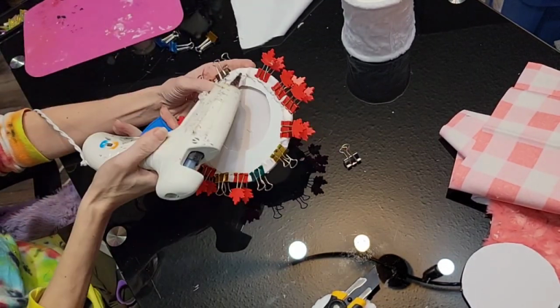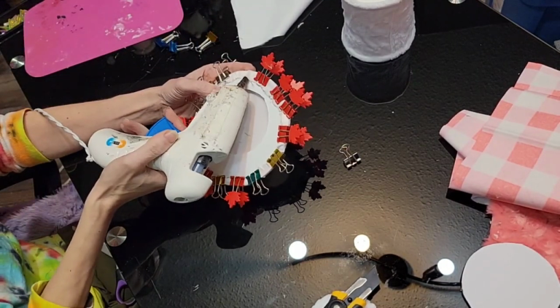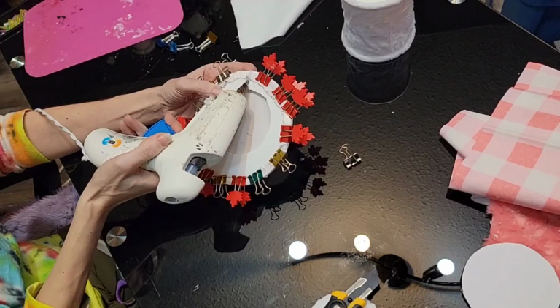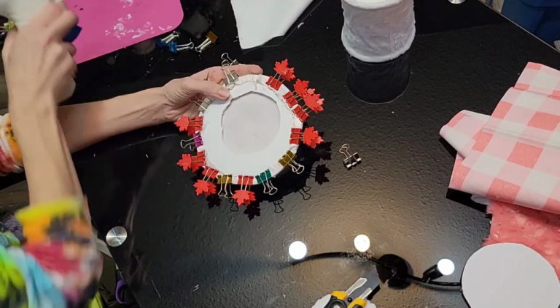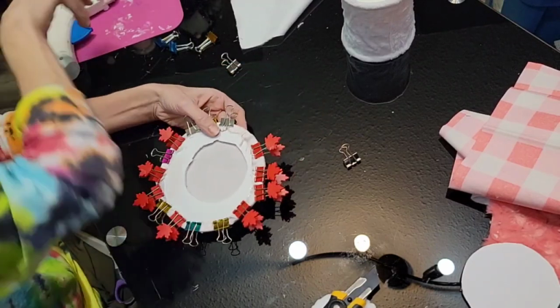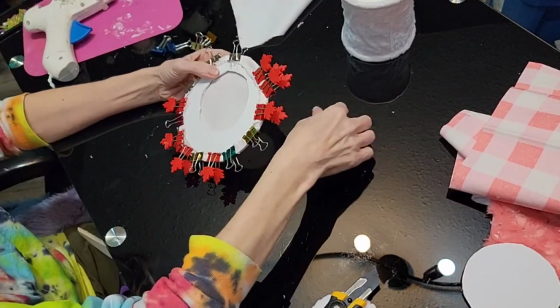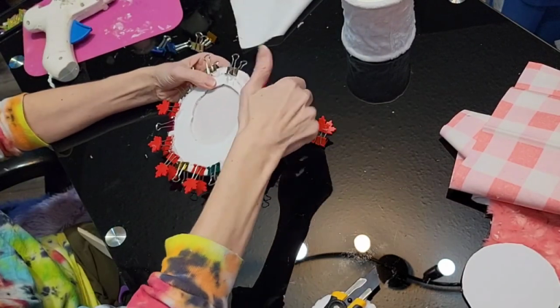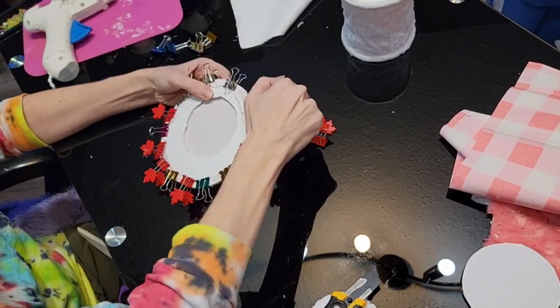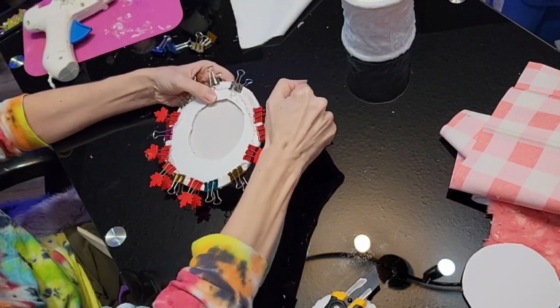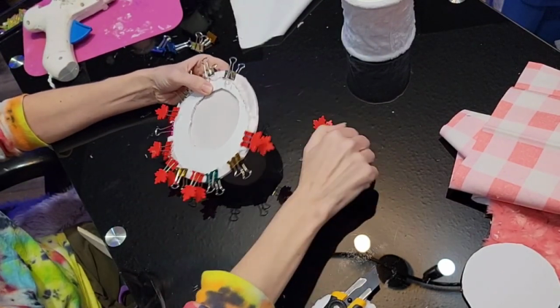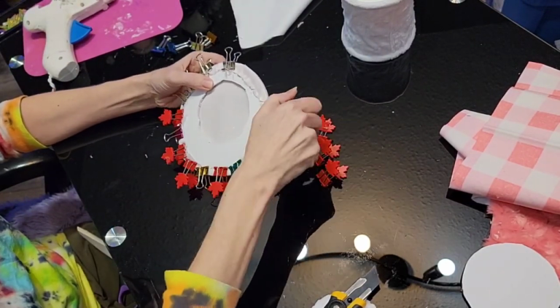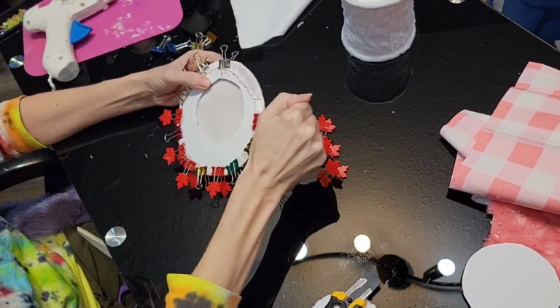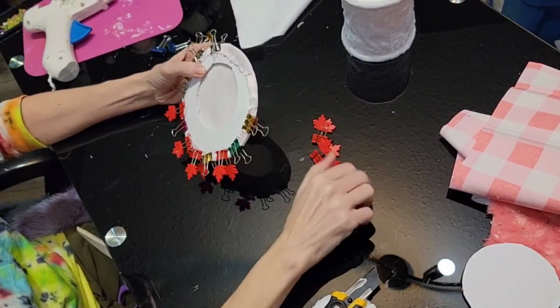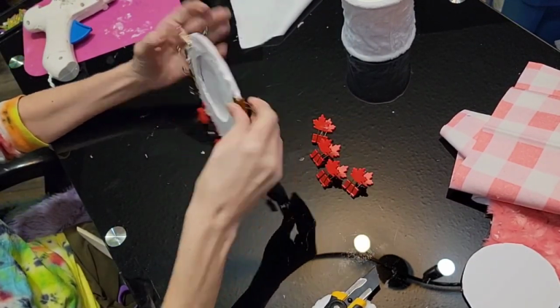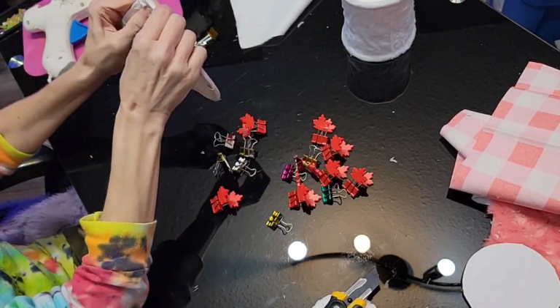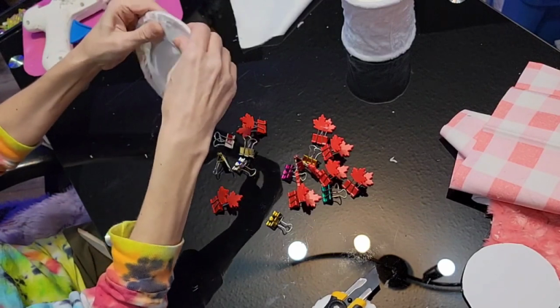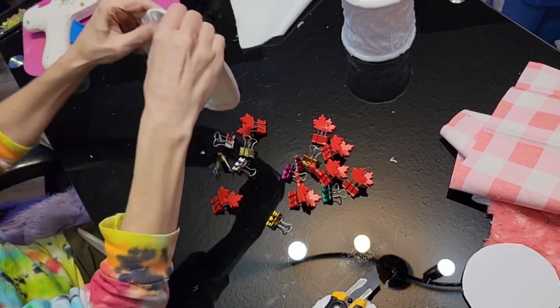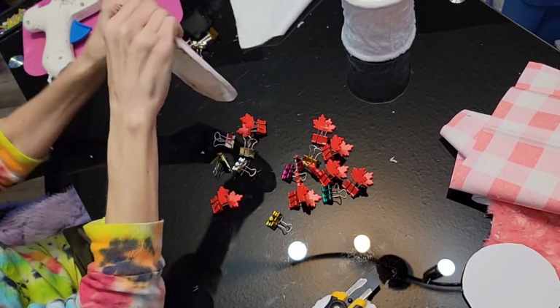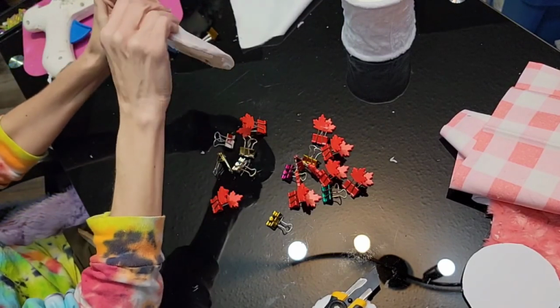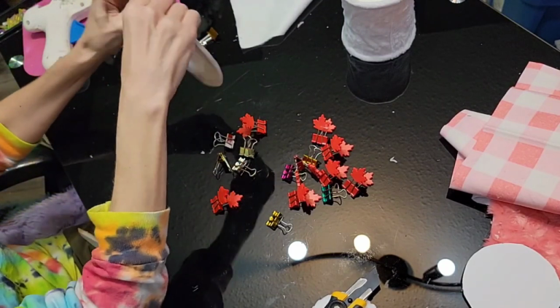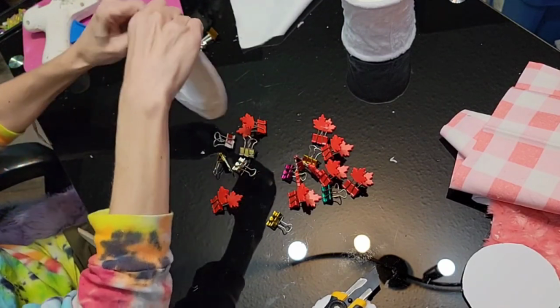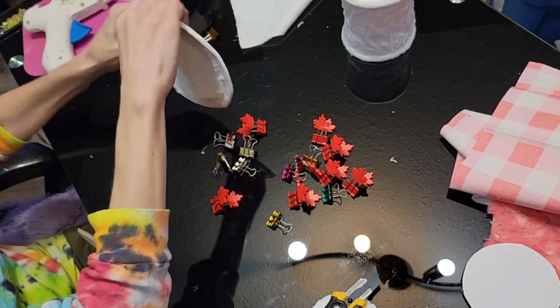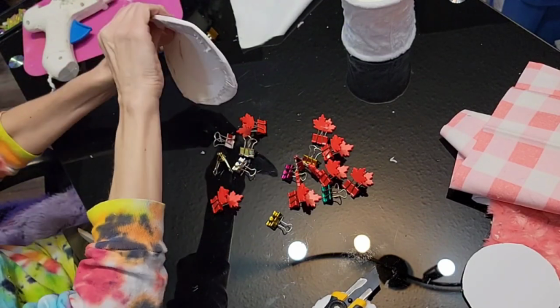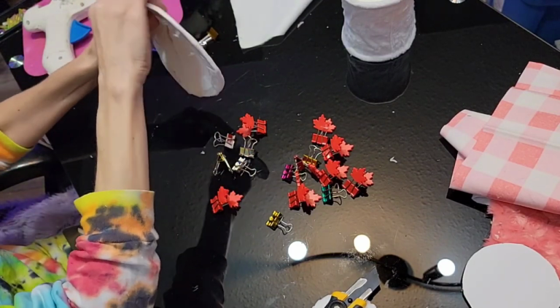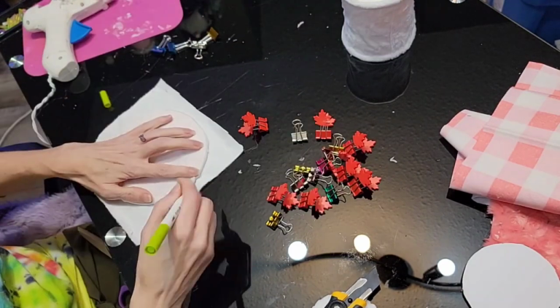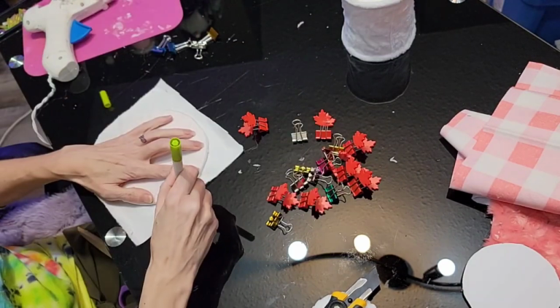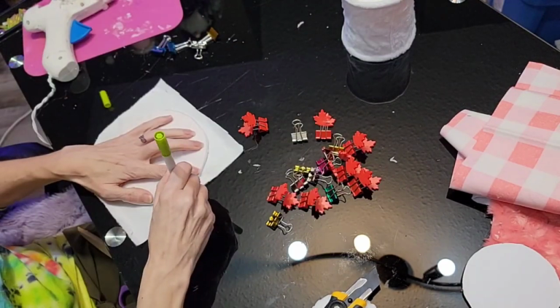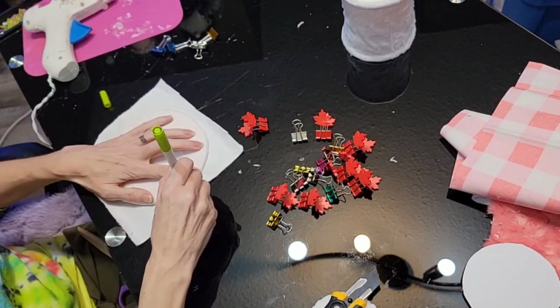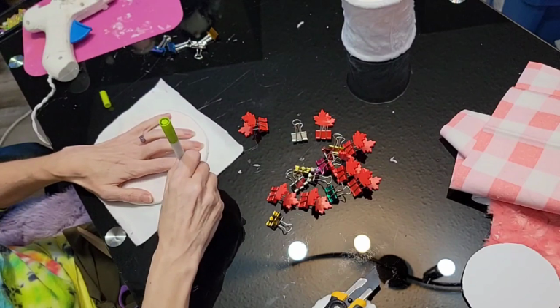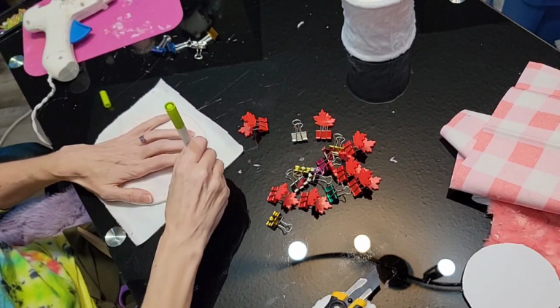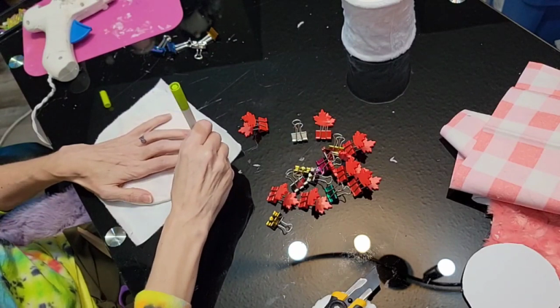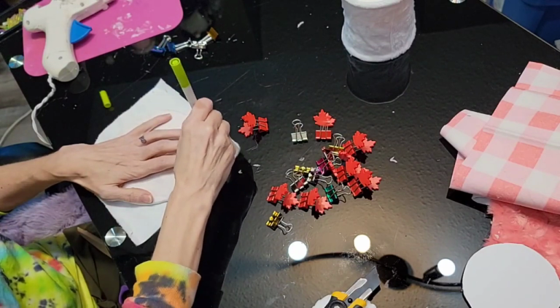We're just going to go all the way around the hat like that. Then we're done — we're going to remove our clips and then just soften it up a bit. That's why I like to remove the one layer of paper; it gives it a little more give.